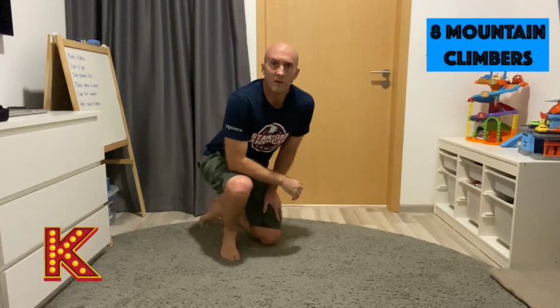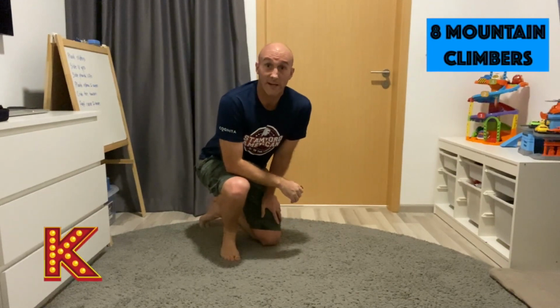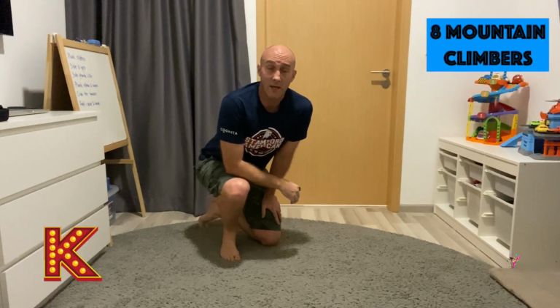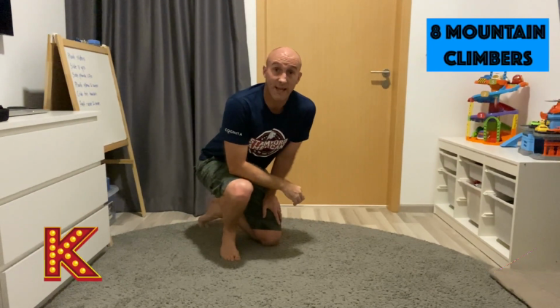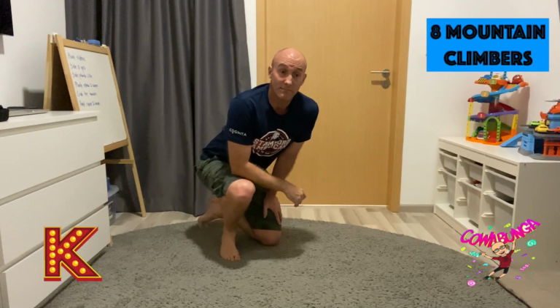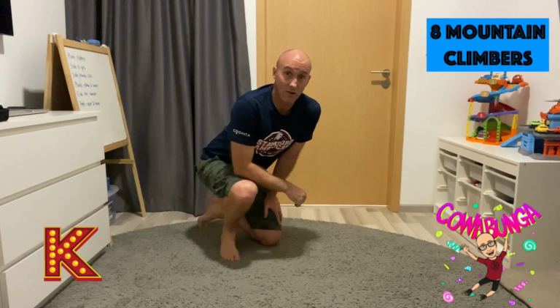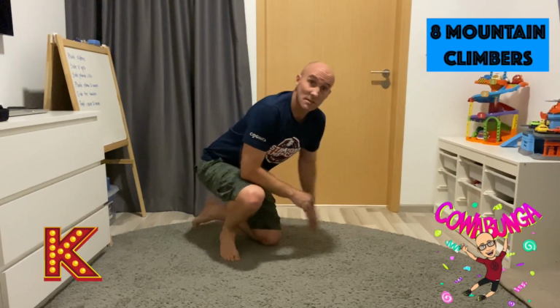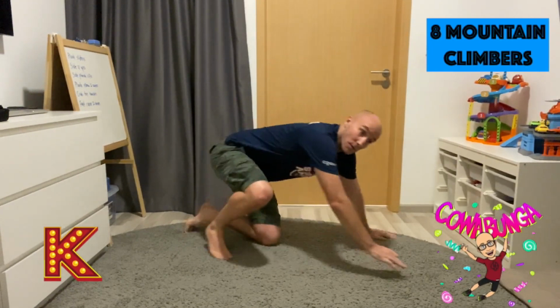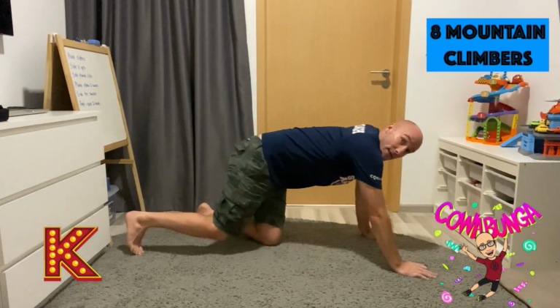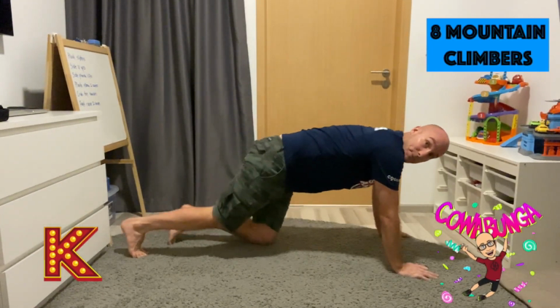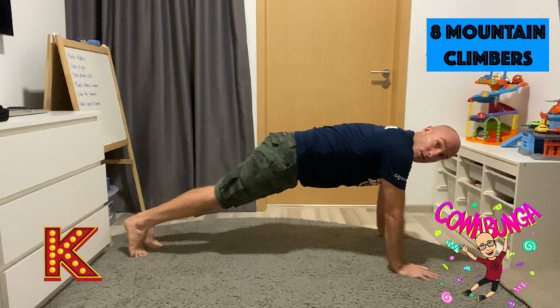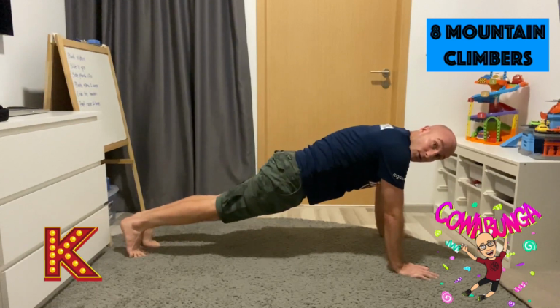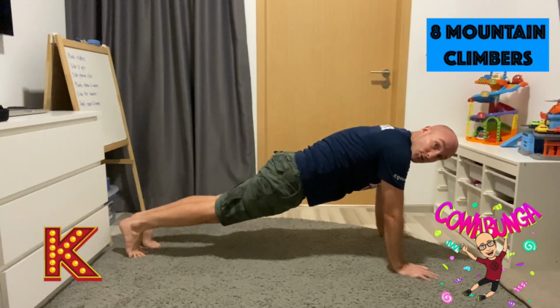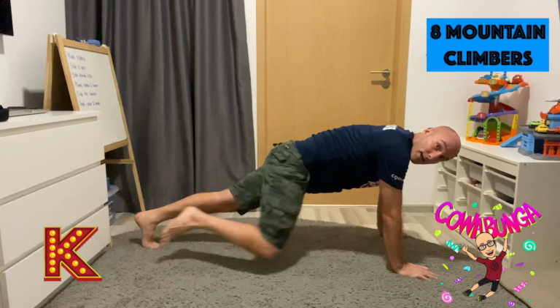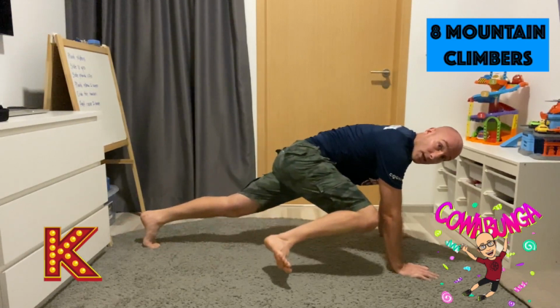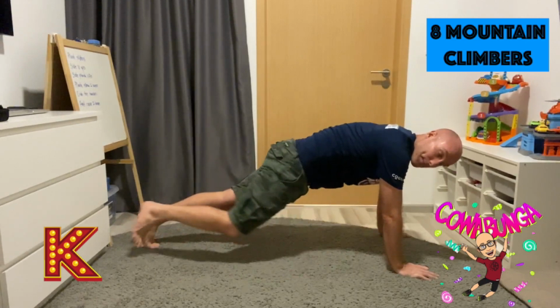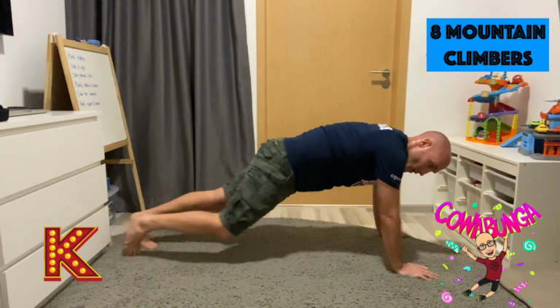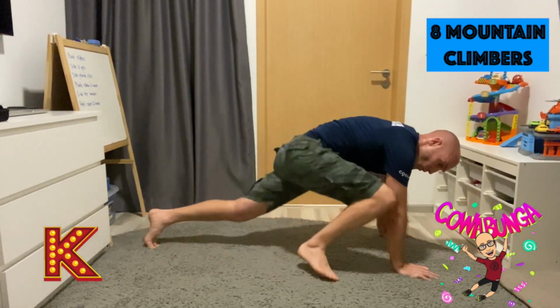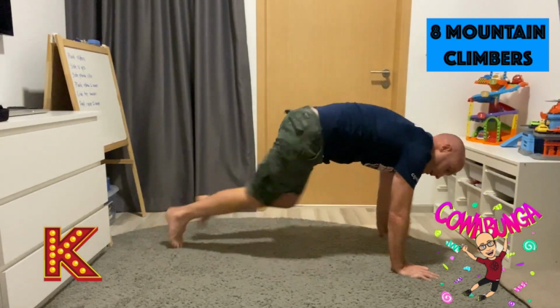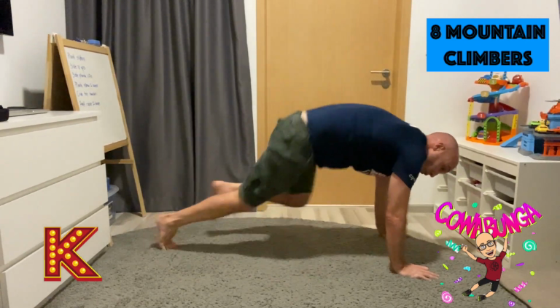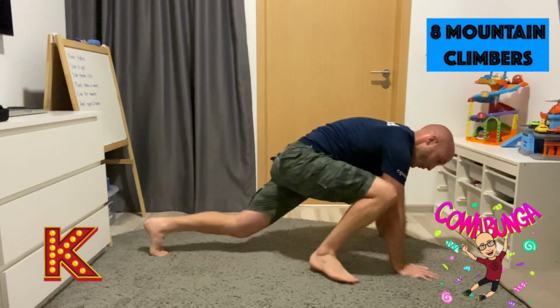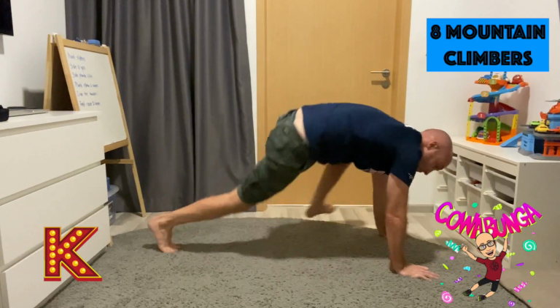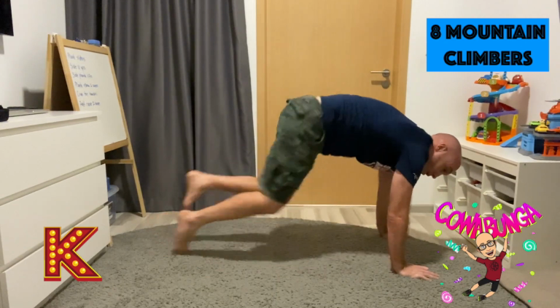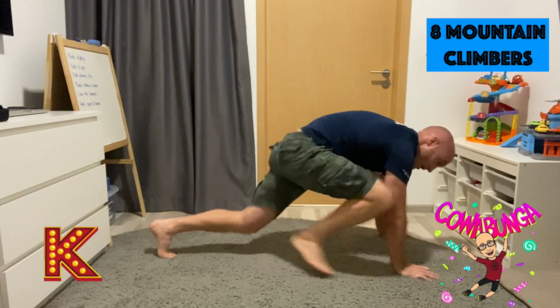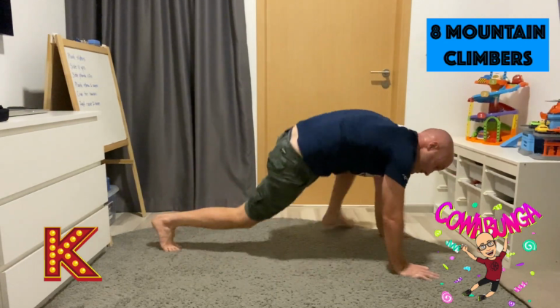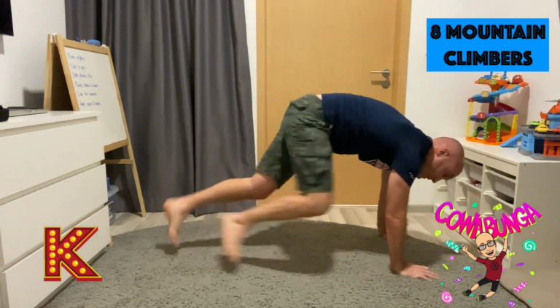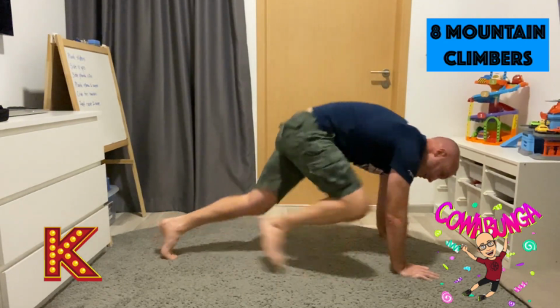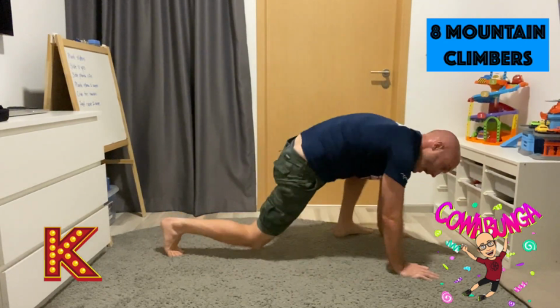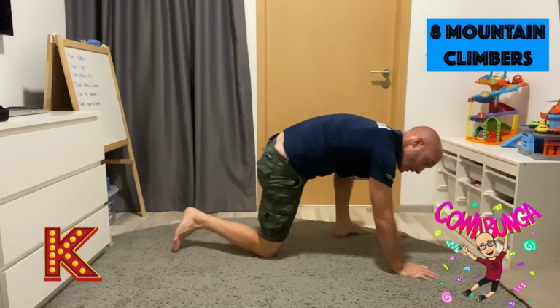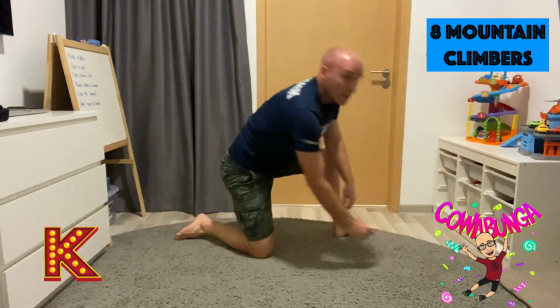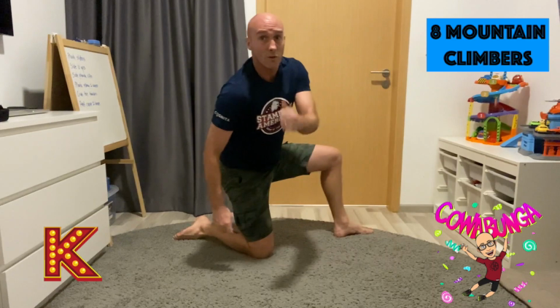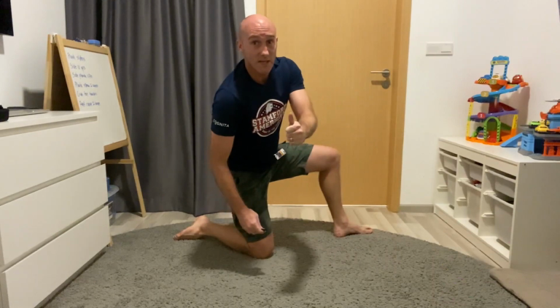For the letter K, we're doing 8 mountain climbers. So in that plank position, nice and straight, and you're bringing your leg up. 1, 2, 3, 4, 5, 6, 7, 8. Awesome stuff.